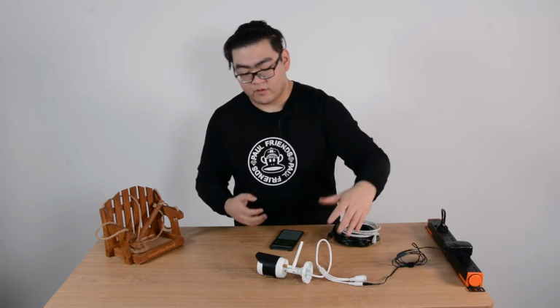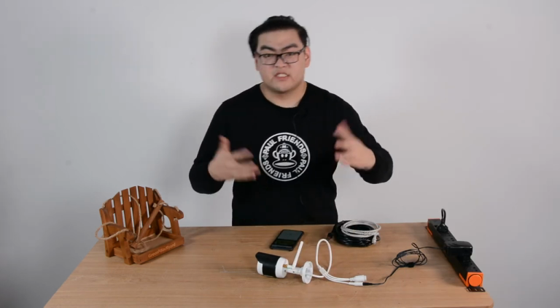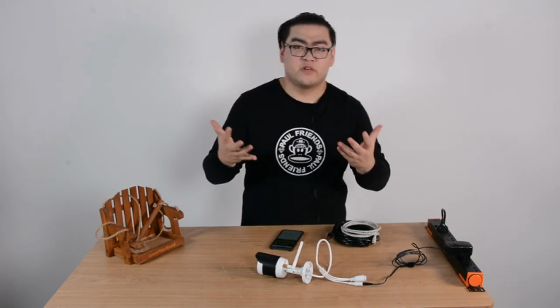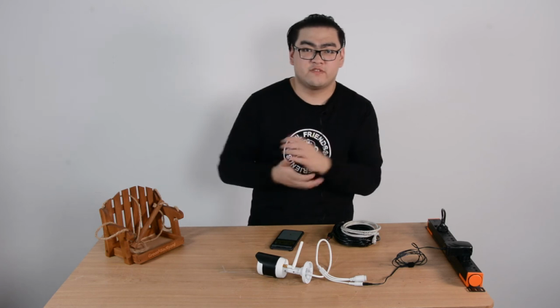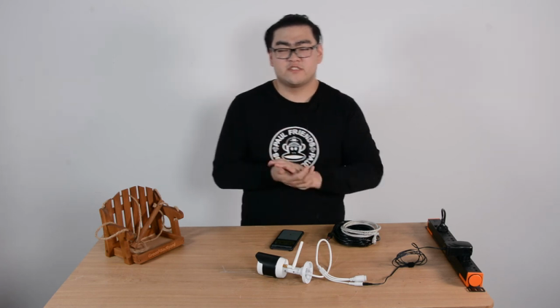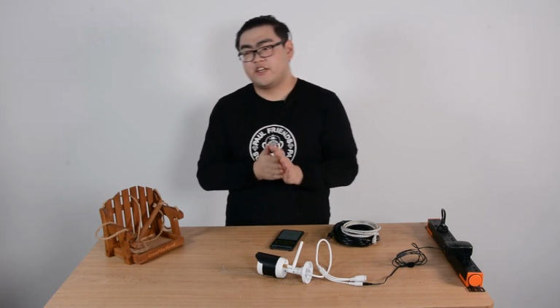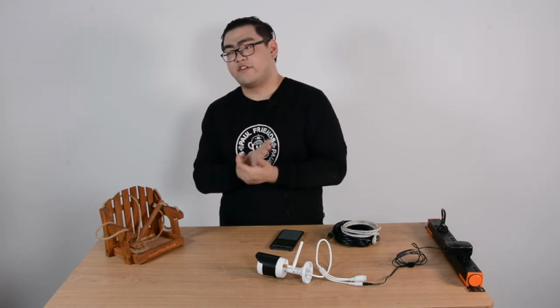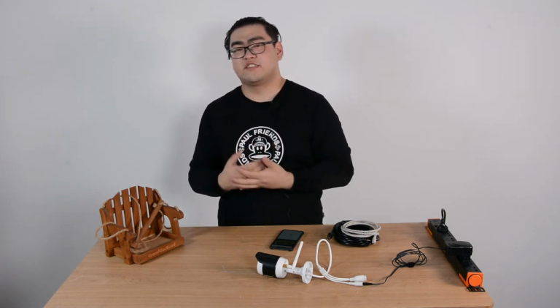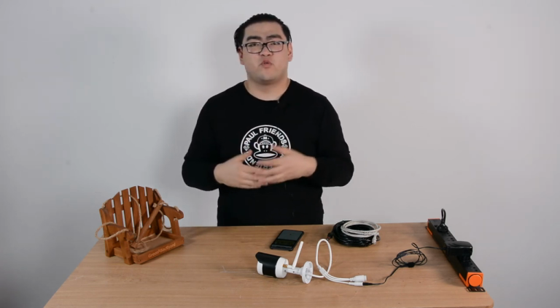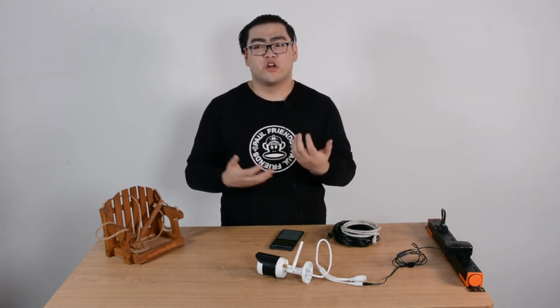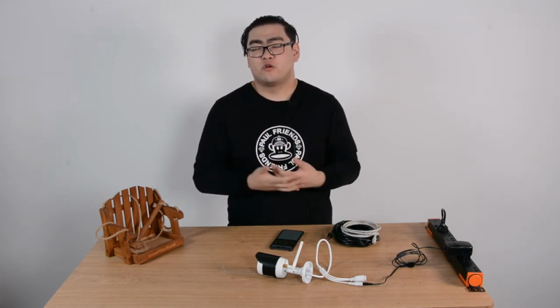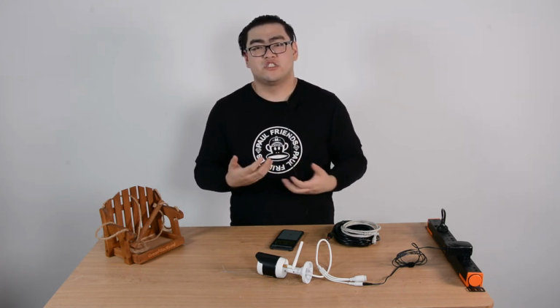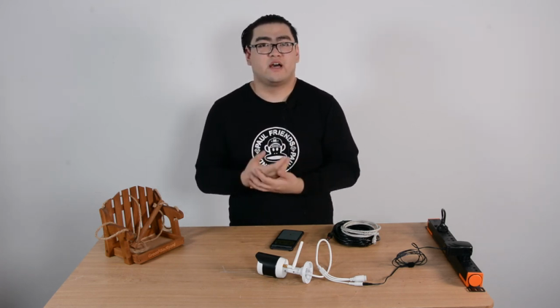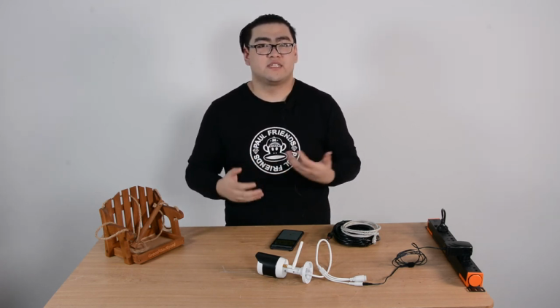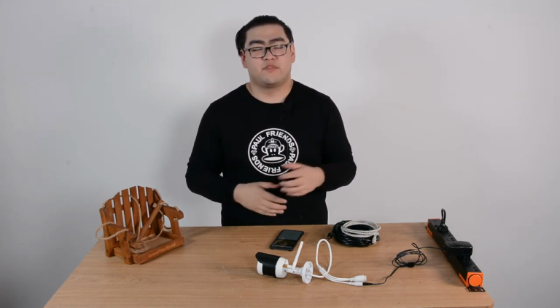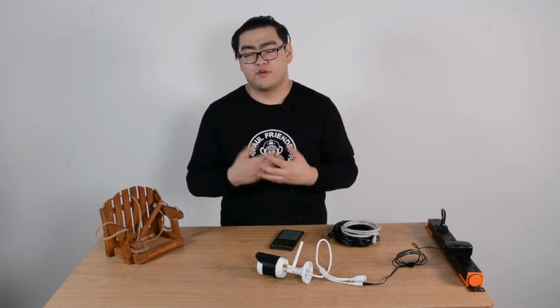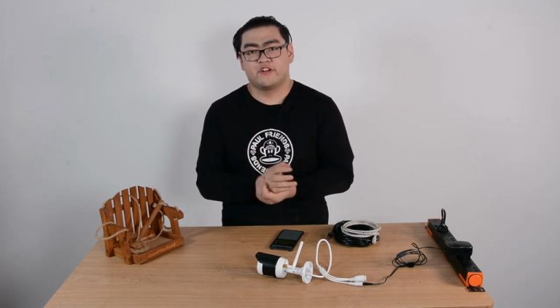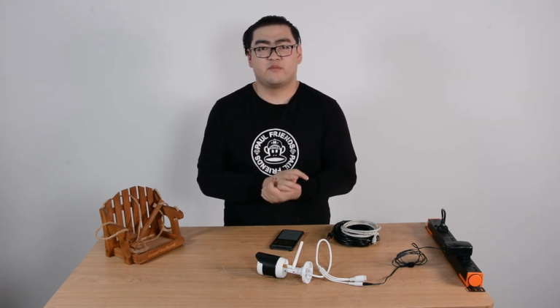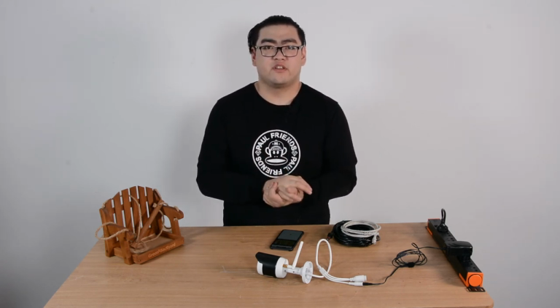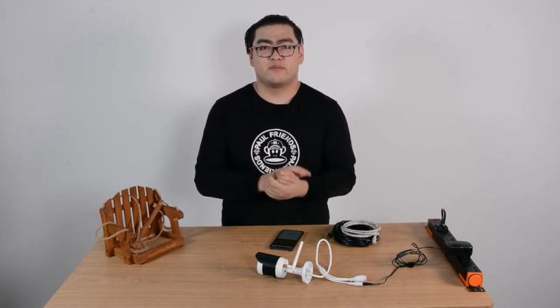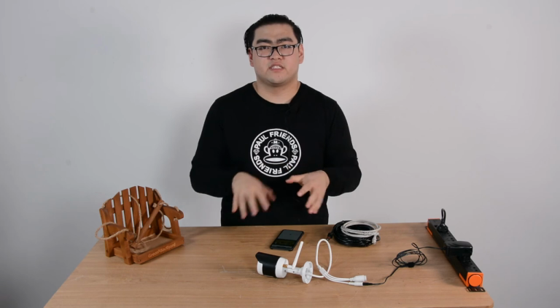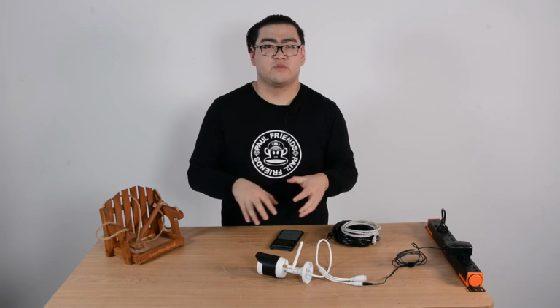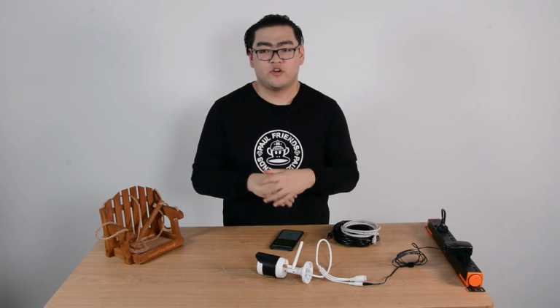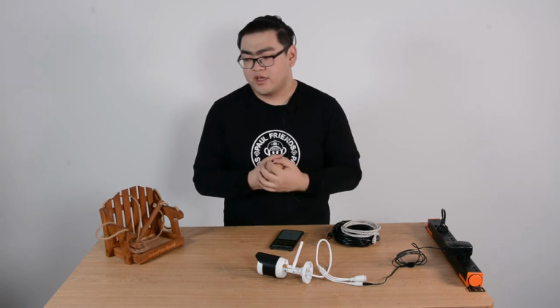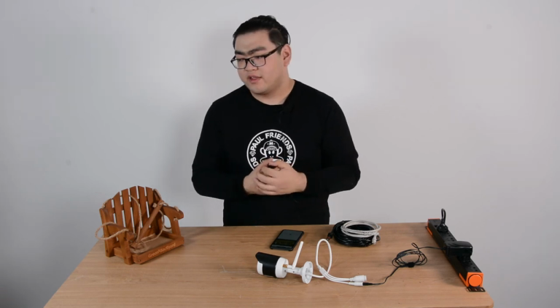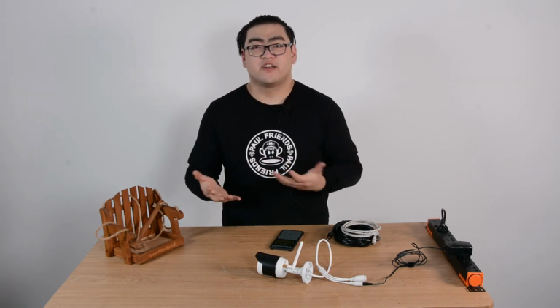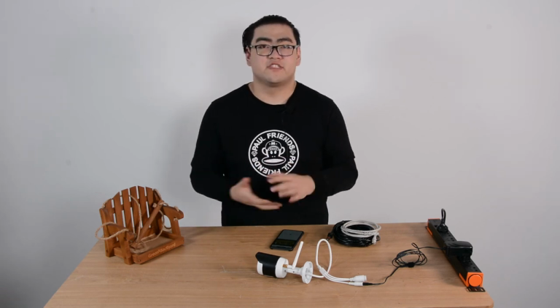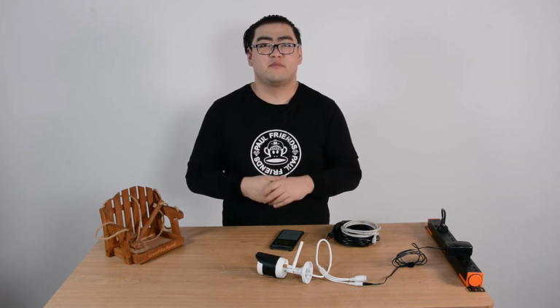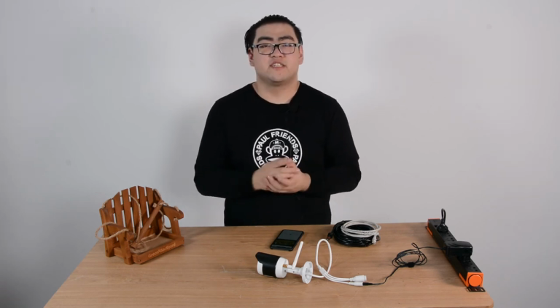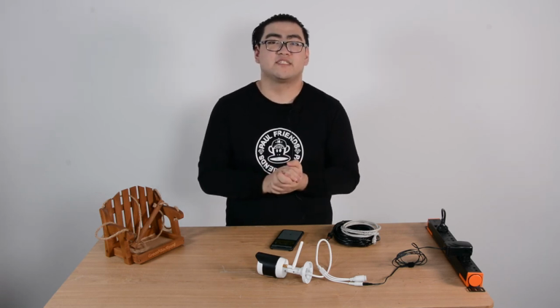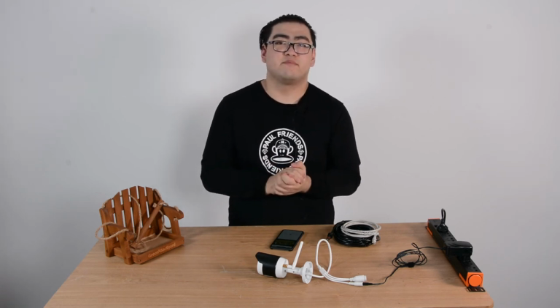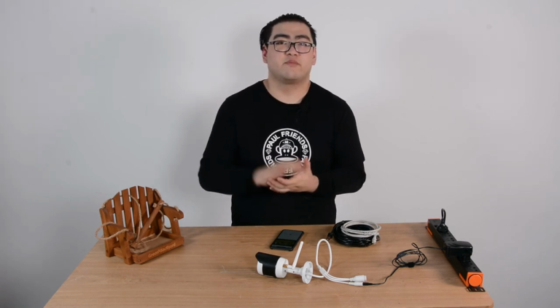Well, that's pretty much it for this video. If you guys have more questions about how to set up this bird feeder camera, you can leave them in the section below. Thank you guys for your time. I'll see you guys next time. Goodbye.